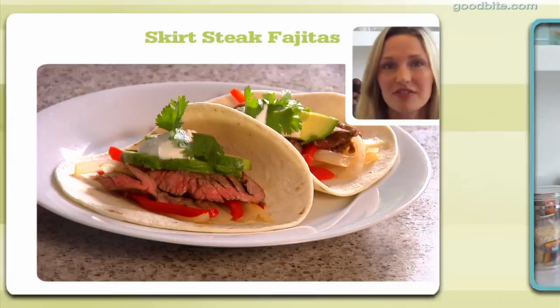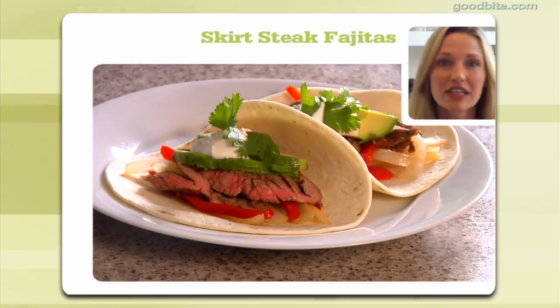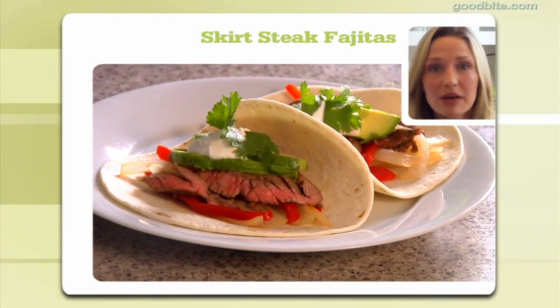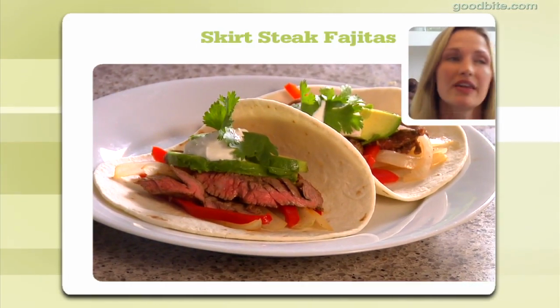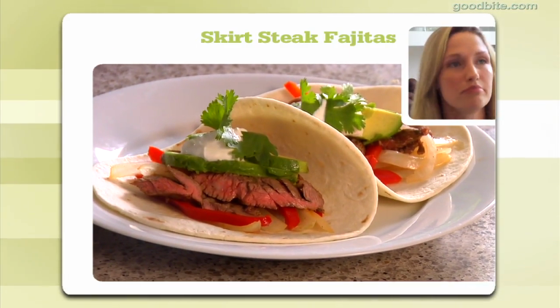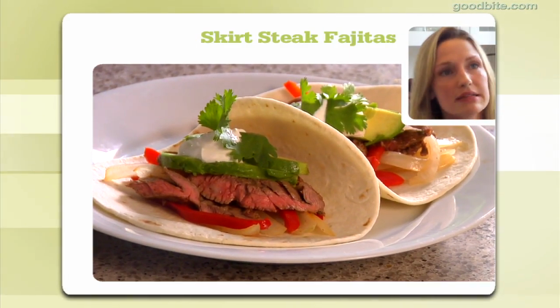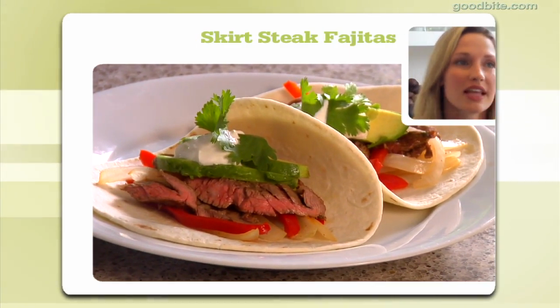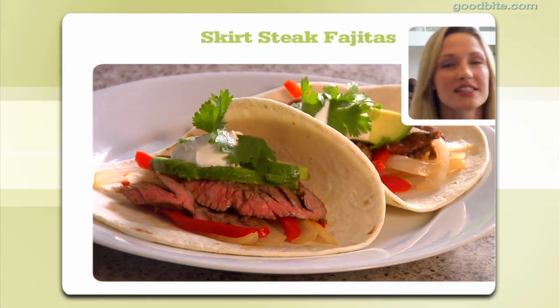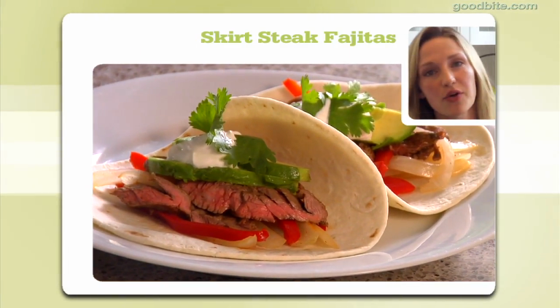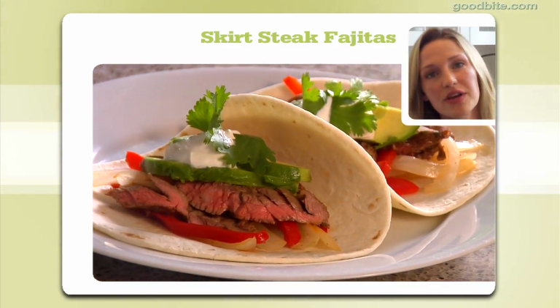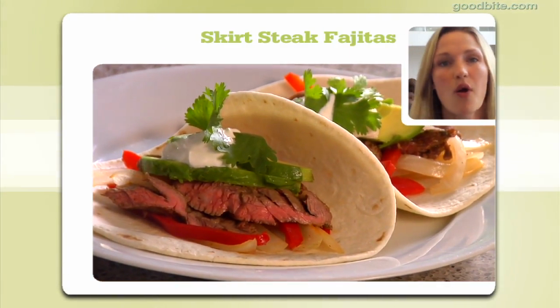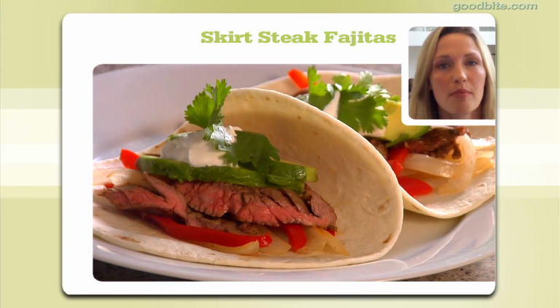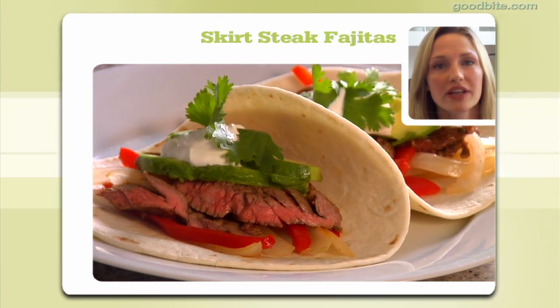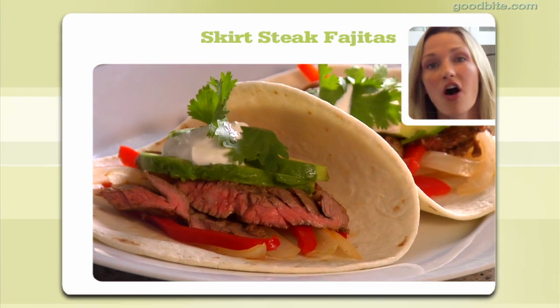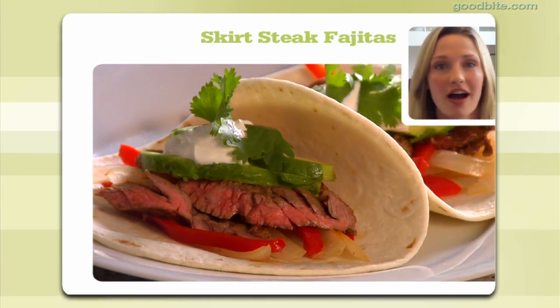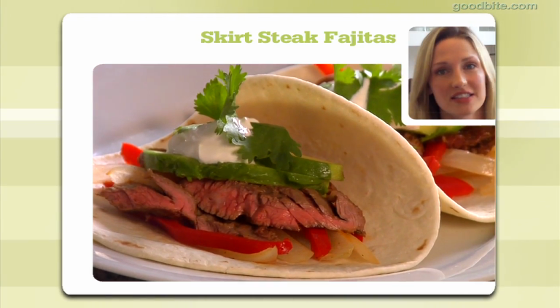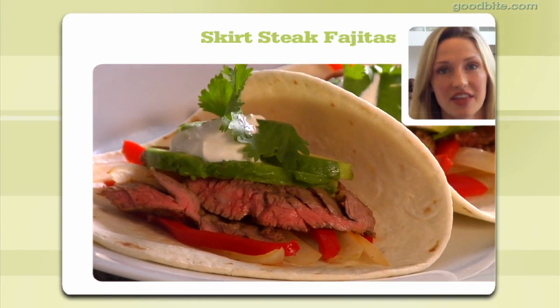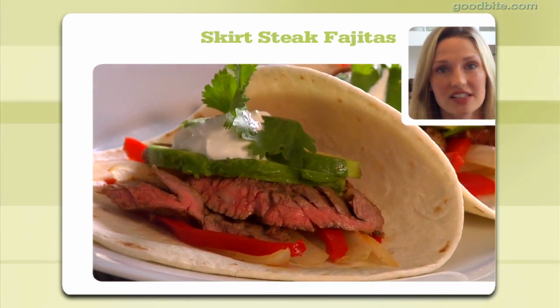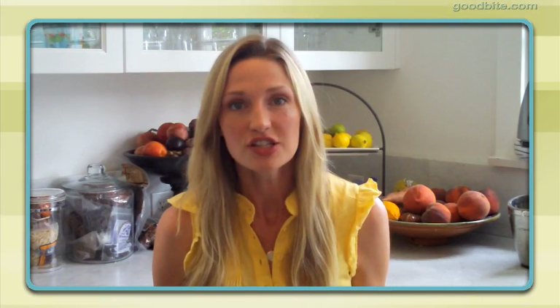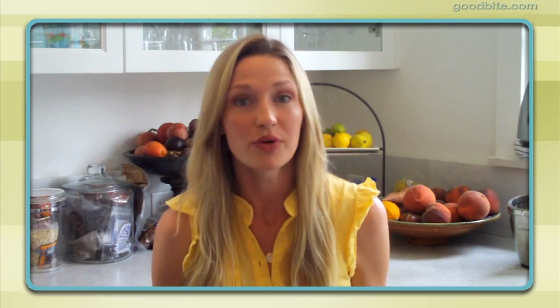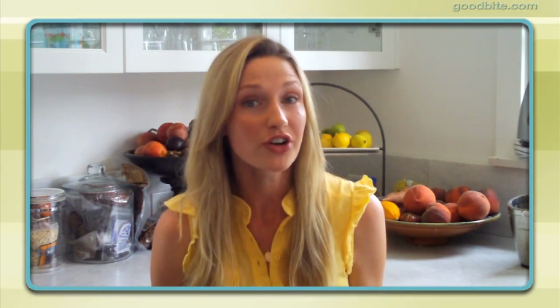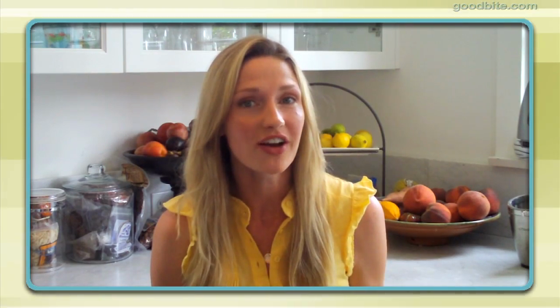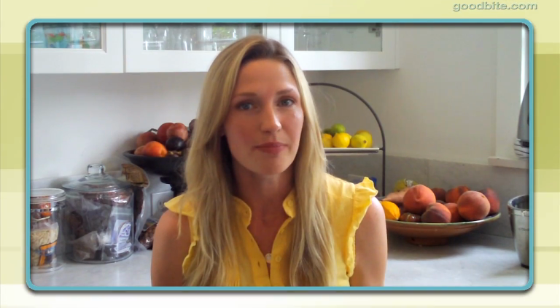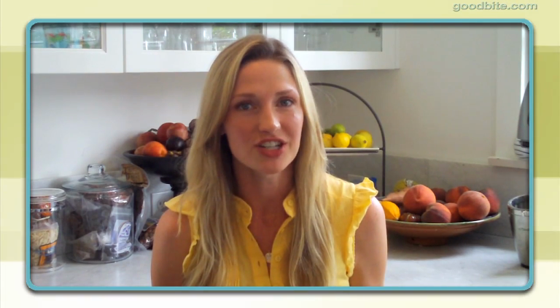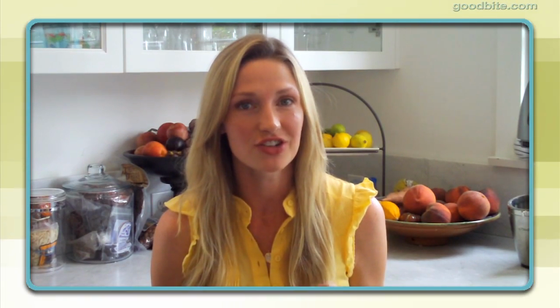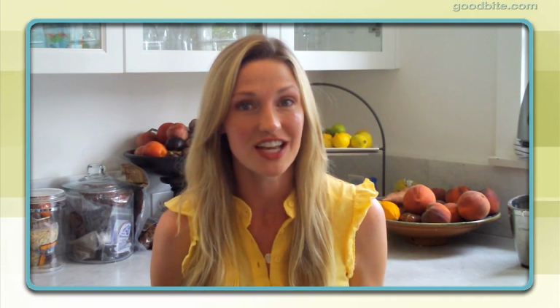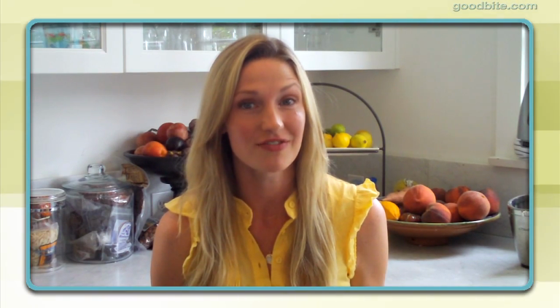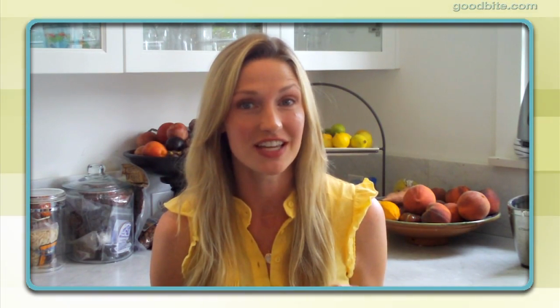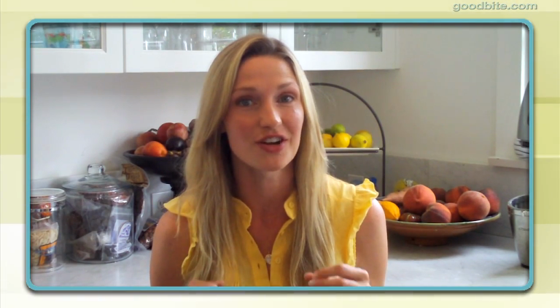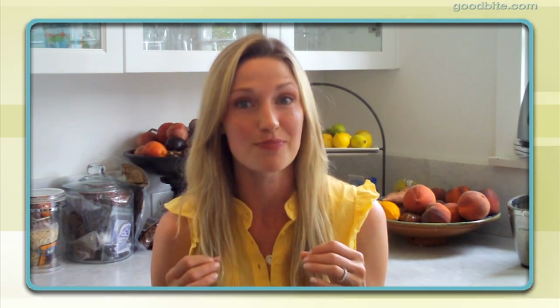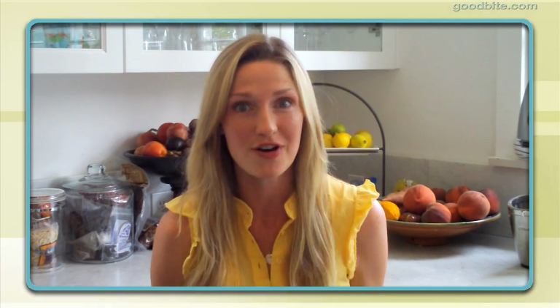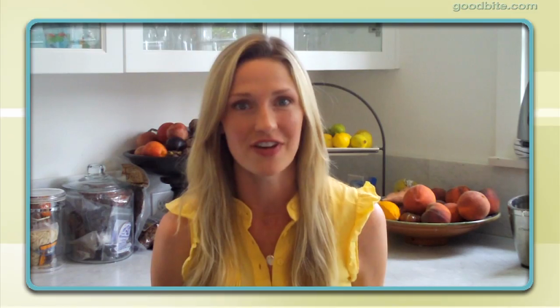You can fill them with beans, lettuce, sour cream, guacamole, all kinds of things. So when you're cooking on a budget, skirt steak fajitas are perfect.